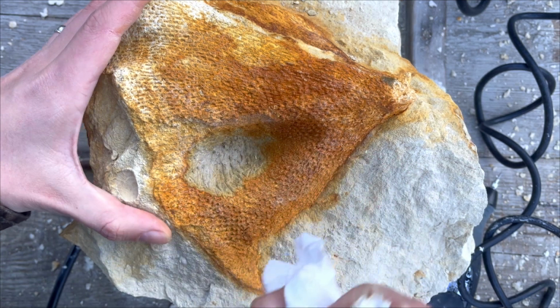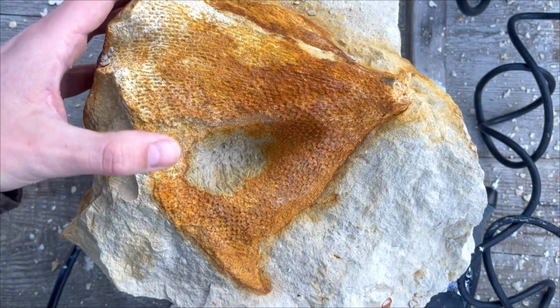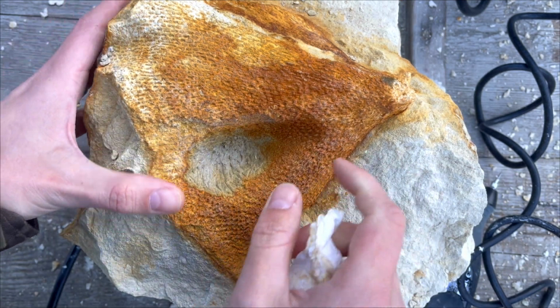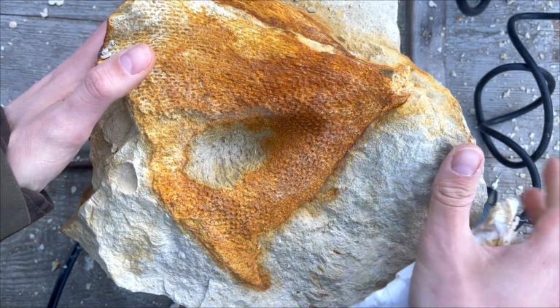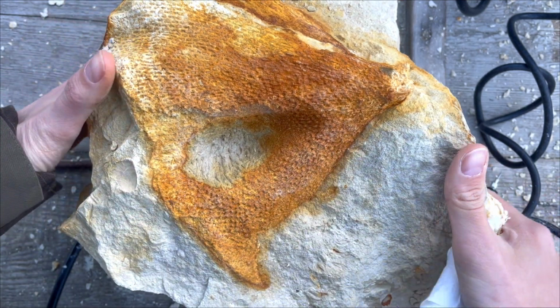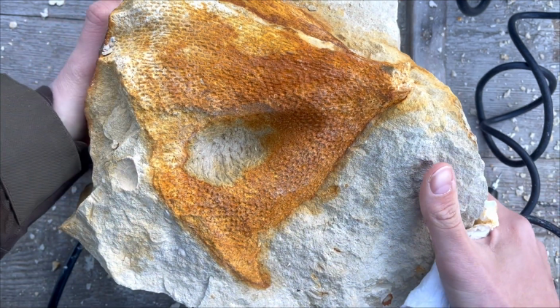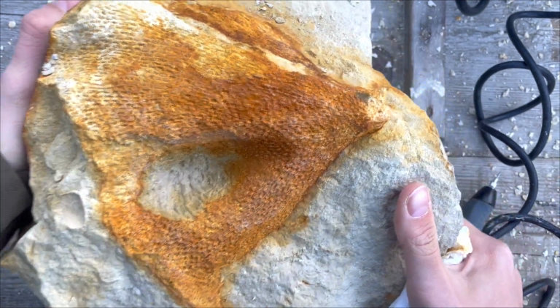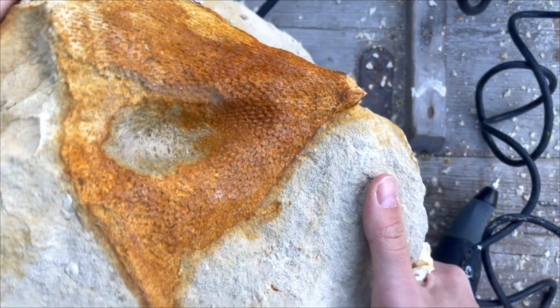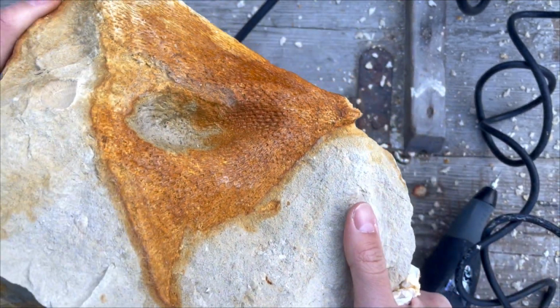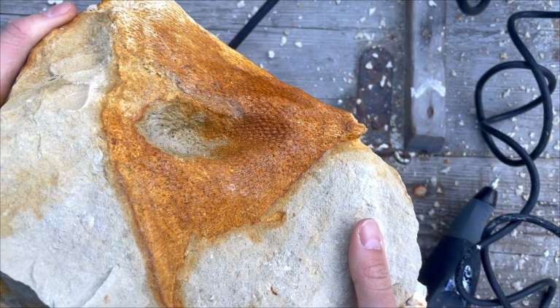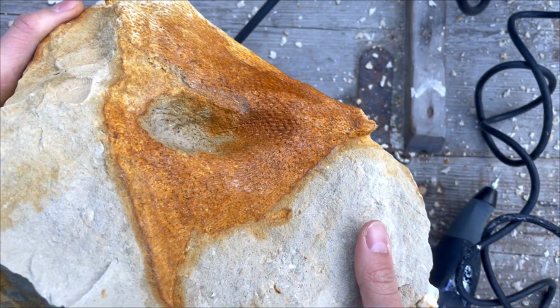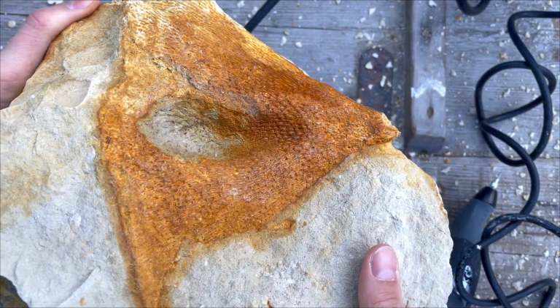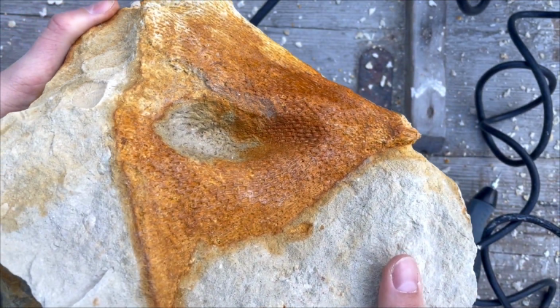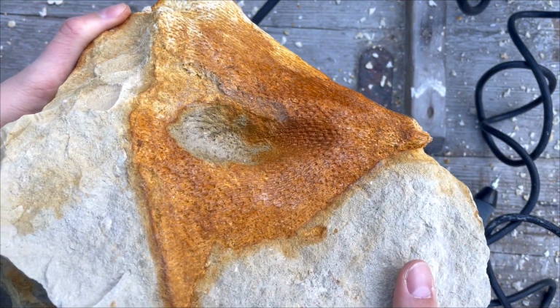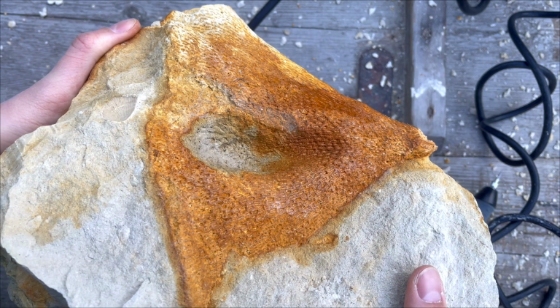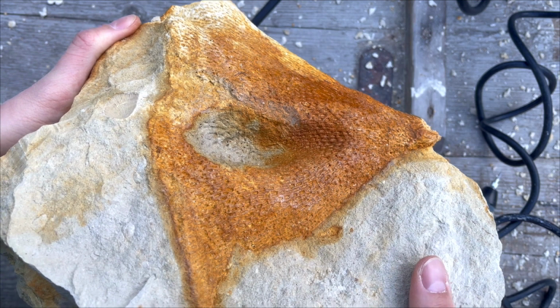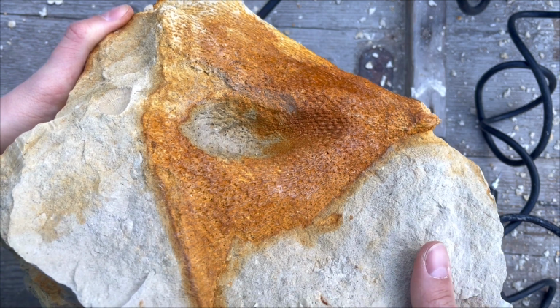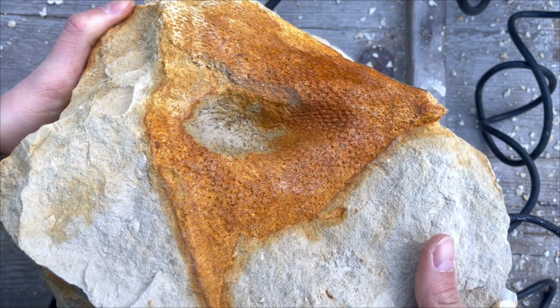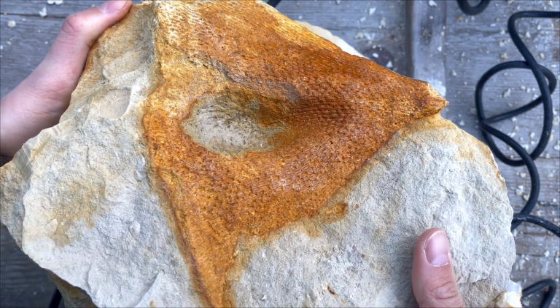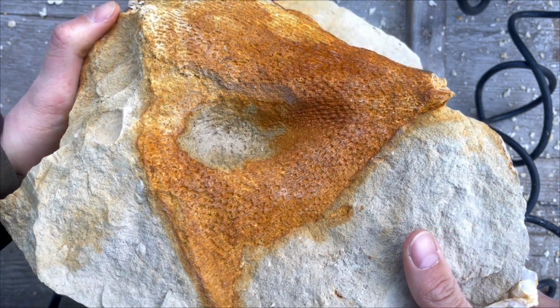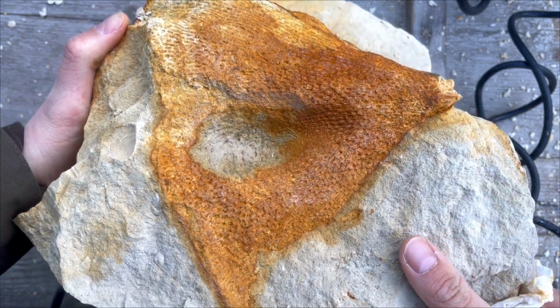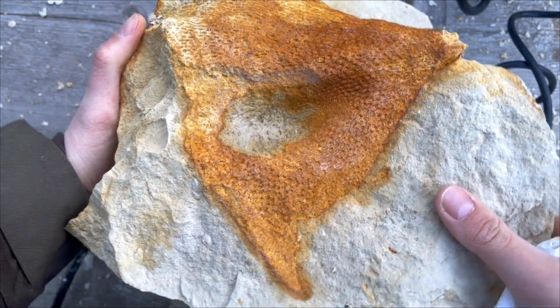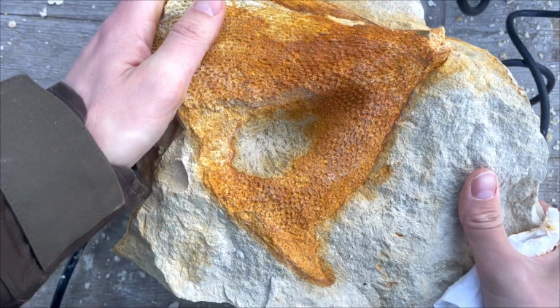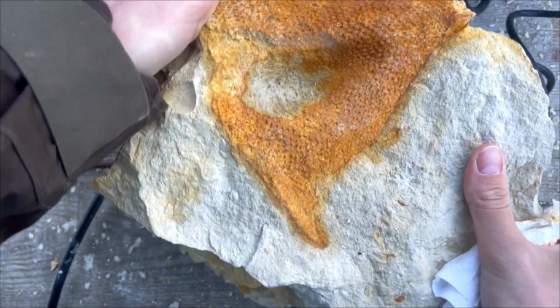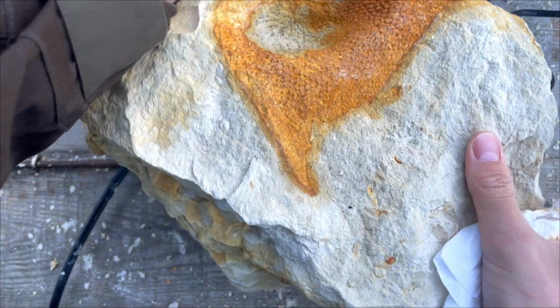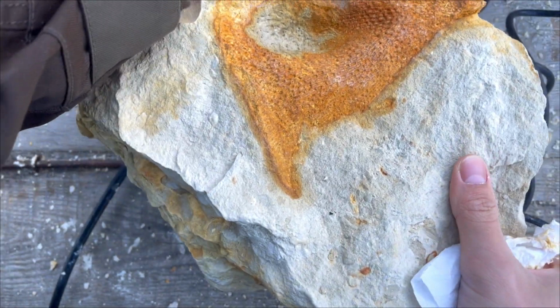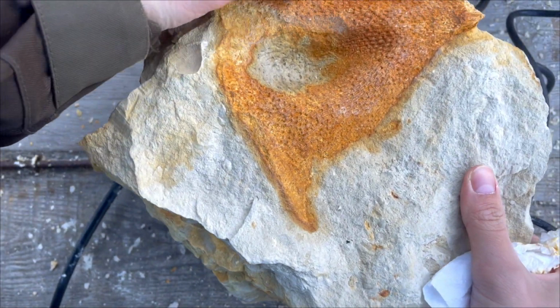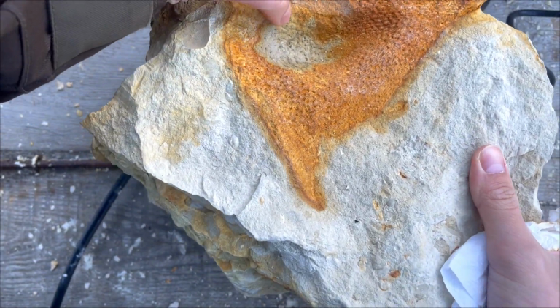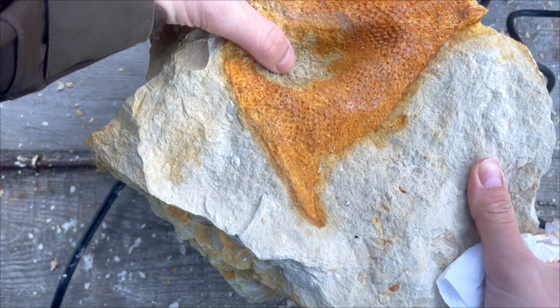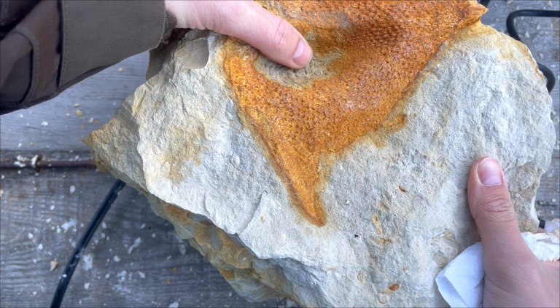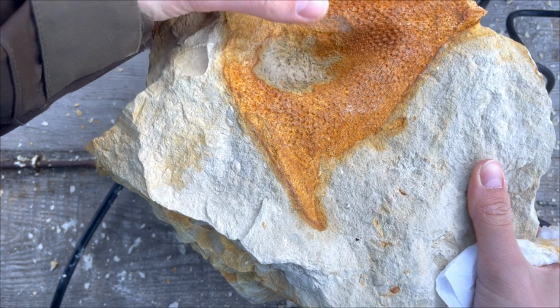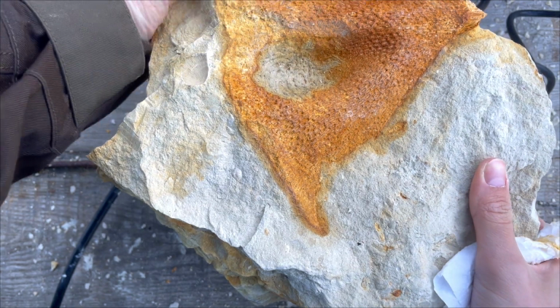So far not terrible. You can see it from this point, but there's quite a hole.